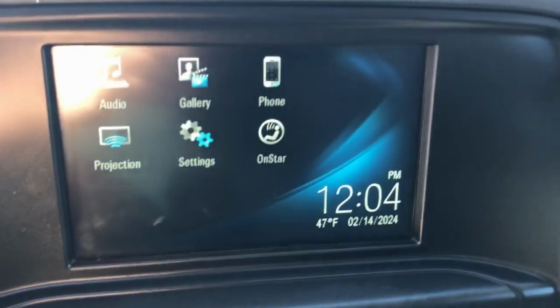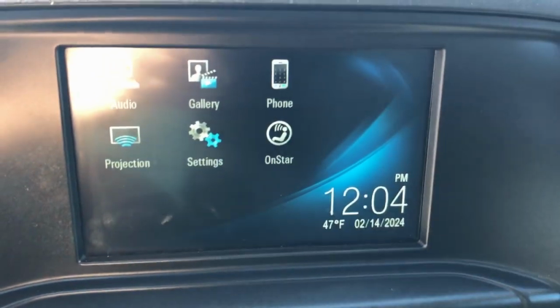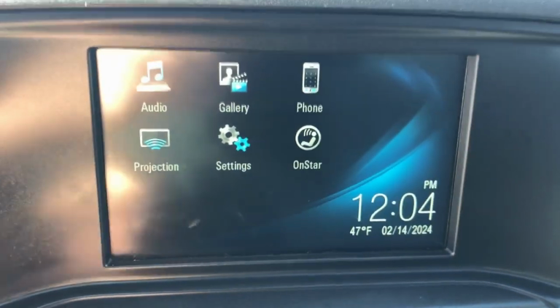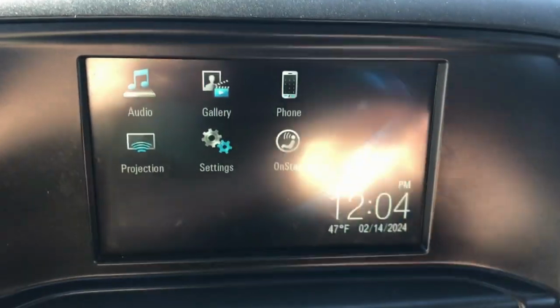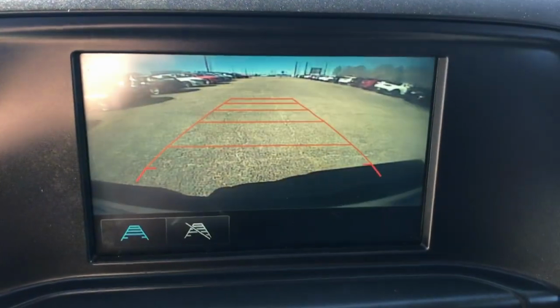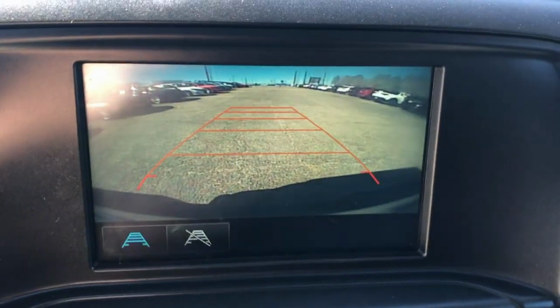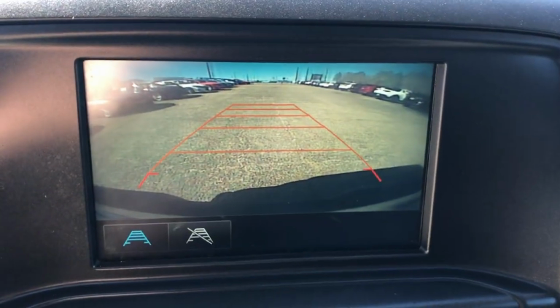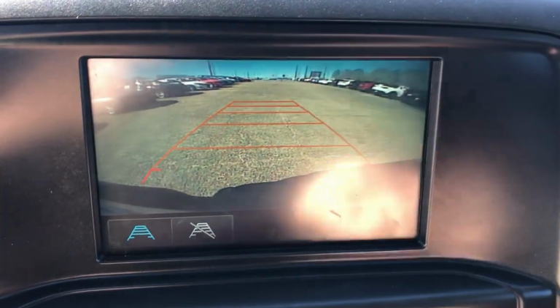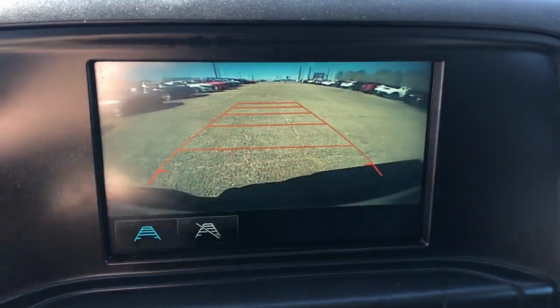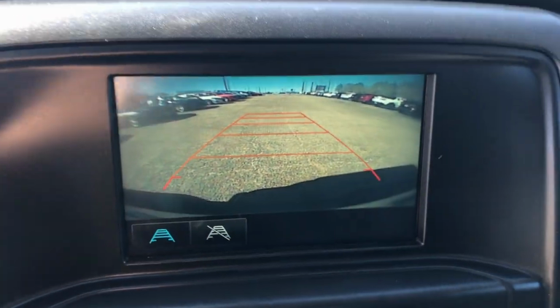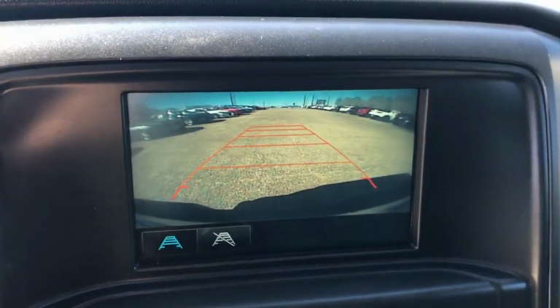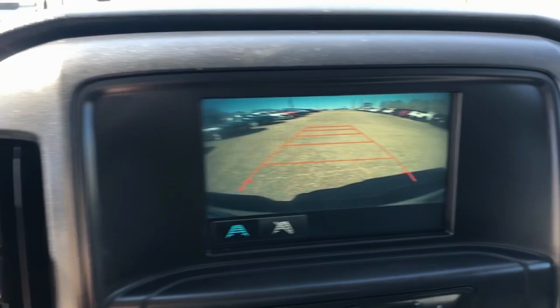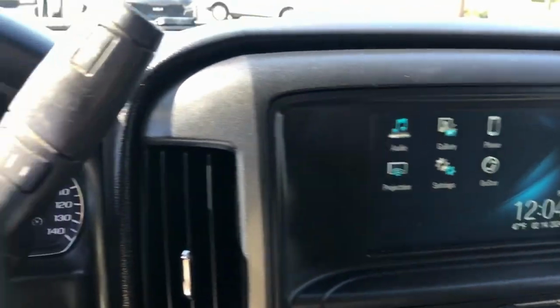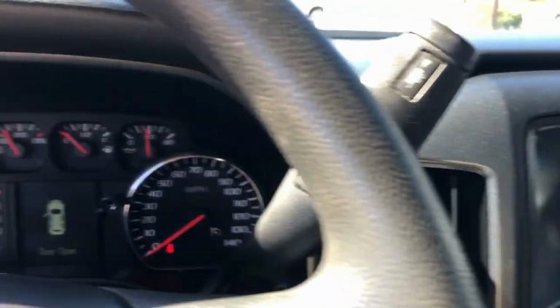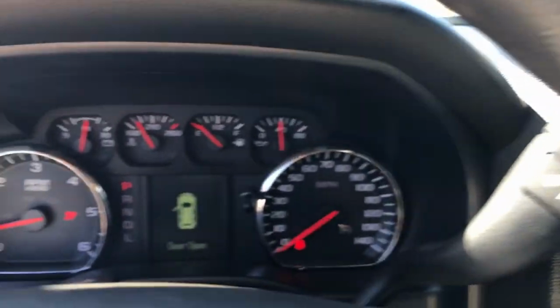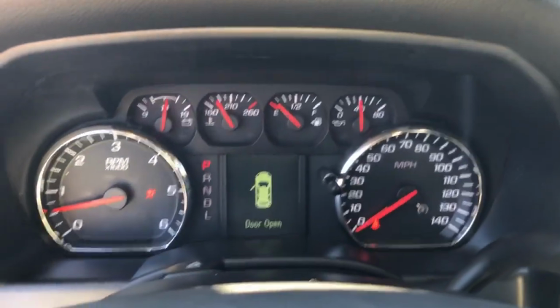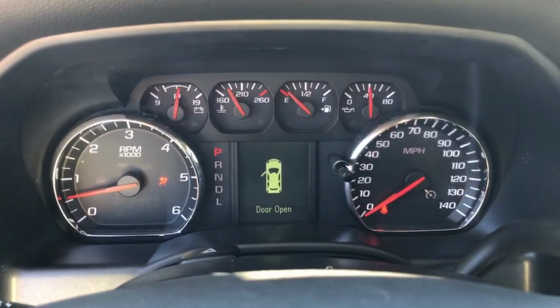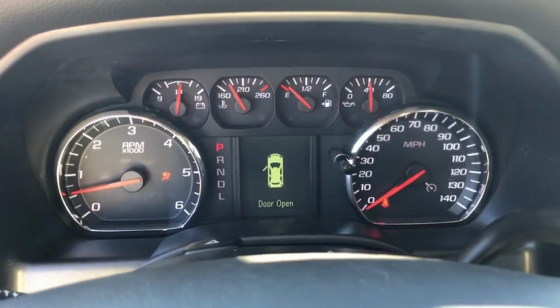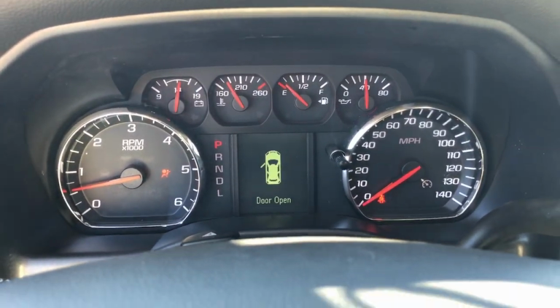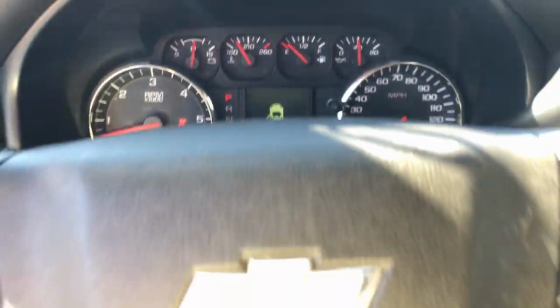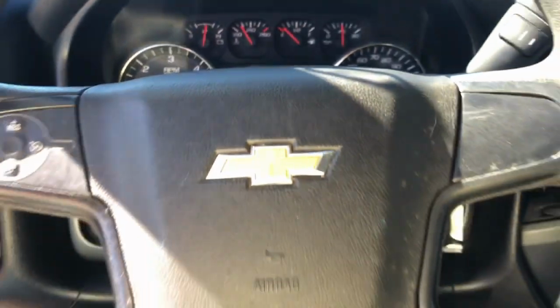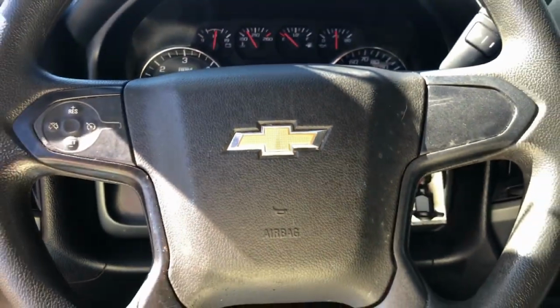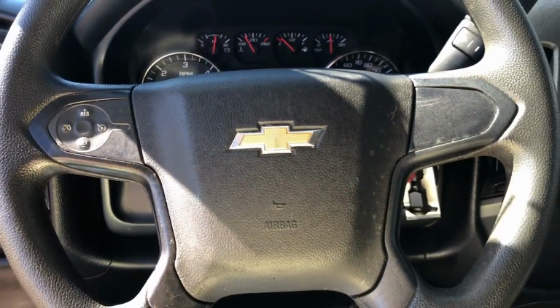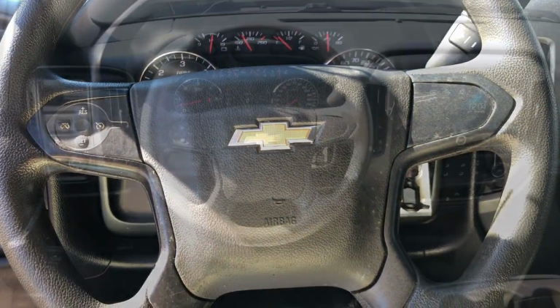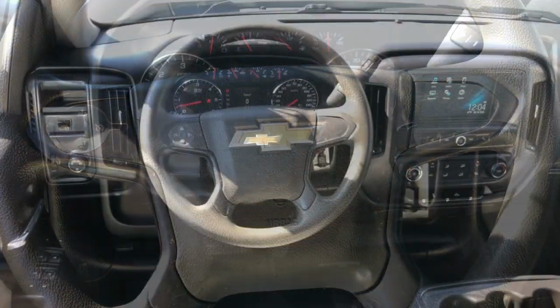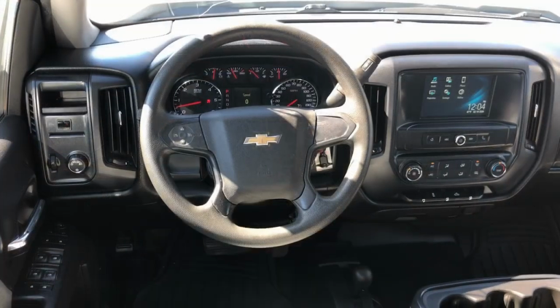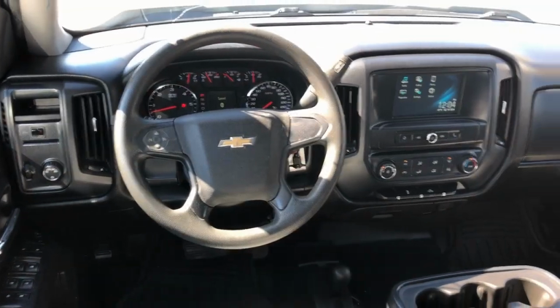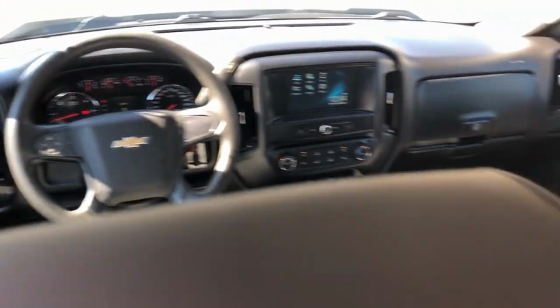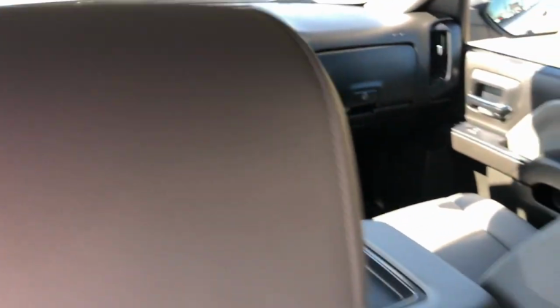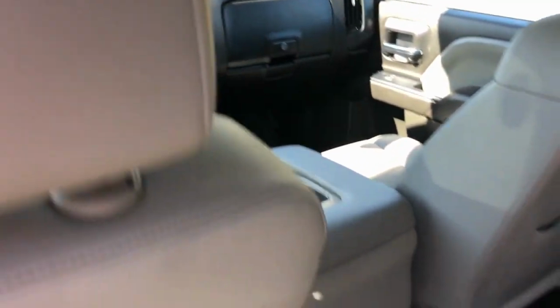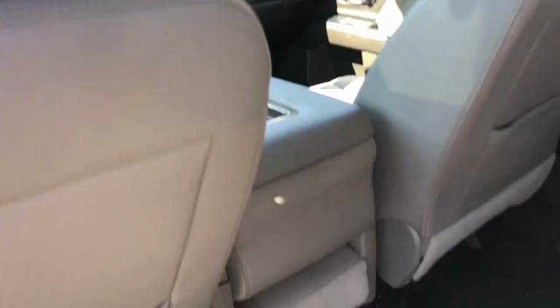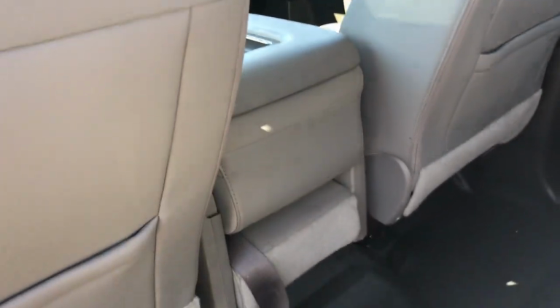Powerful versatility meets comfortable convenience in the Silverado 1500. Come in and drive it. See you soon.